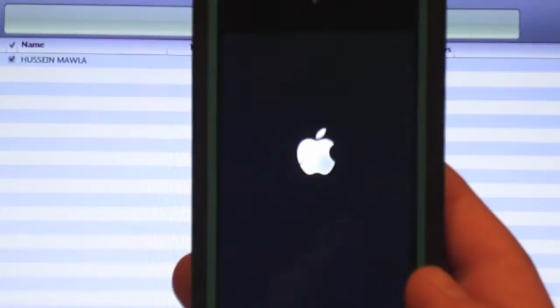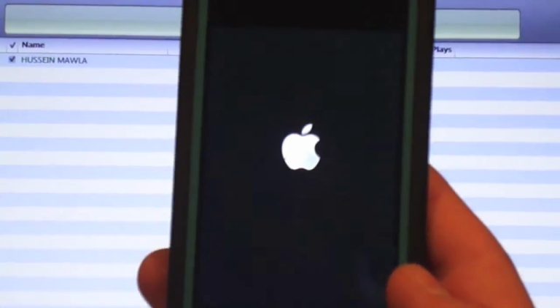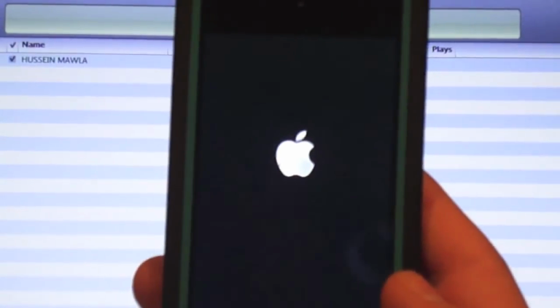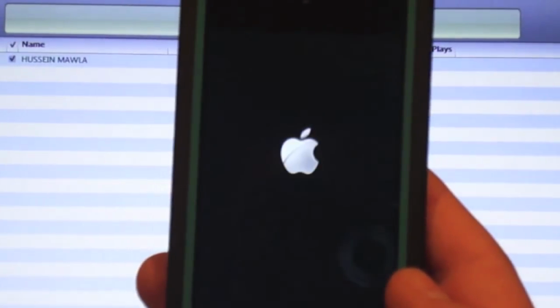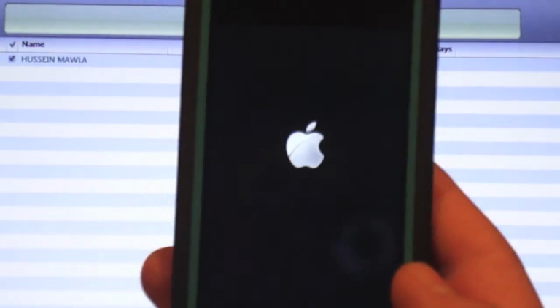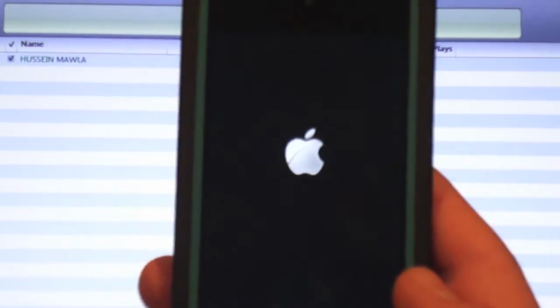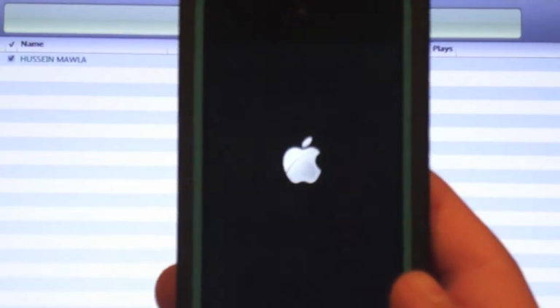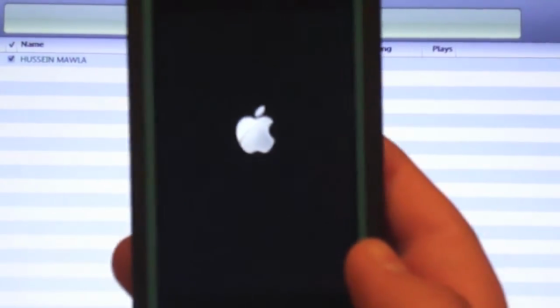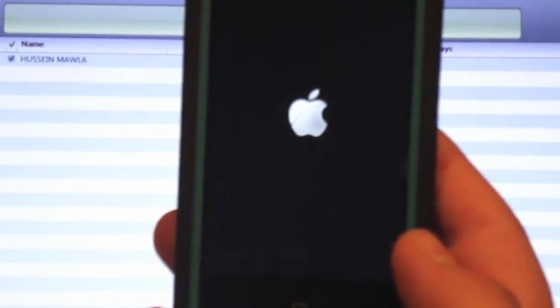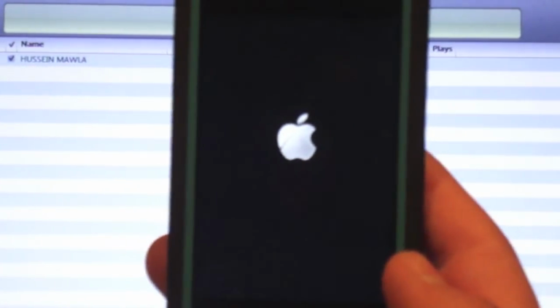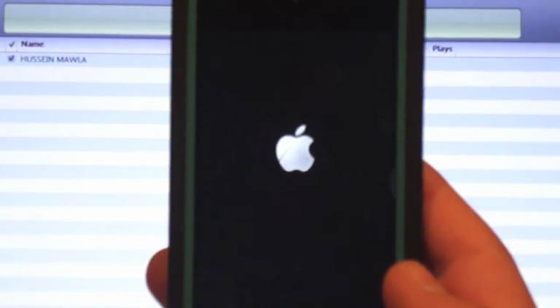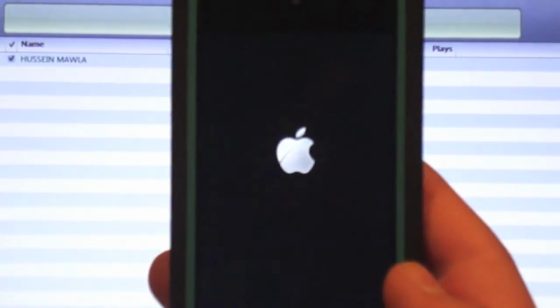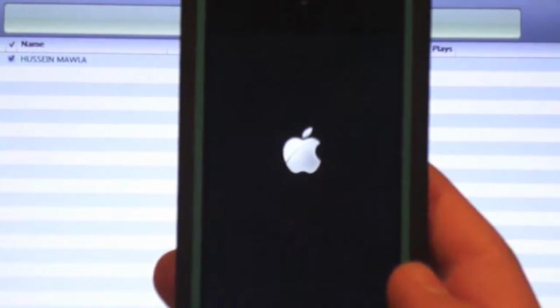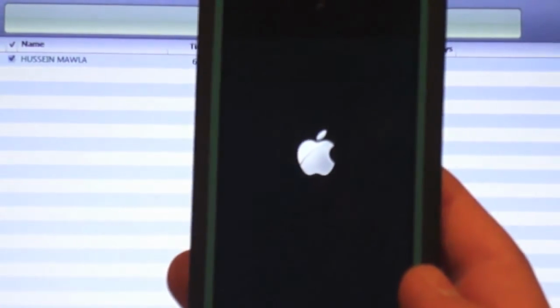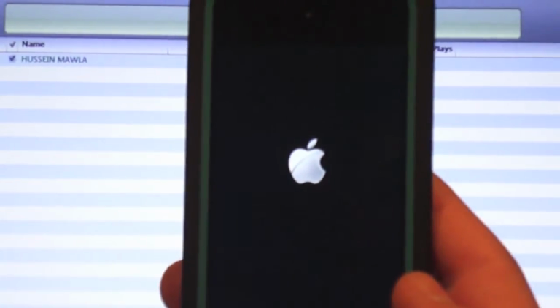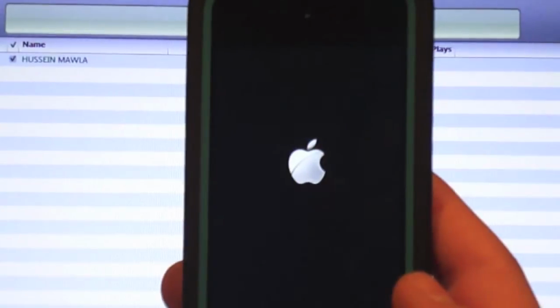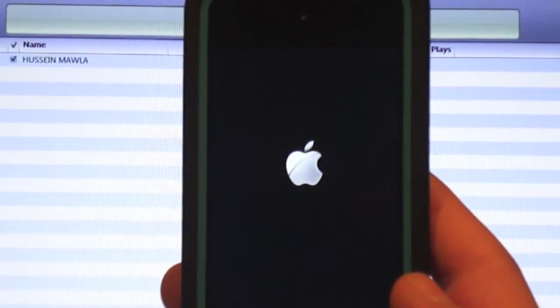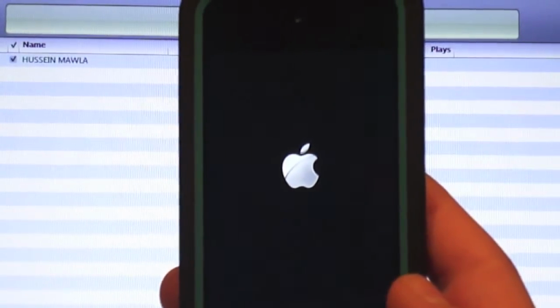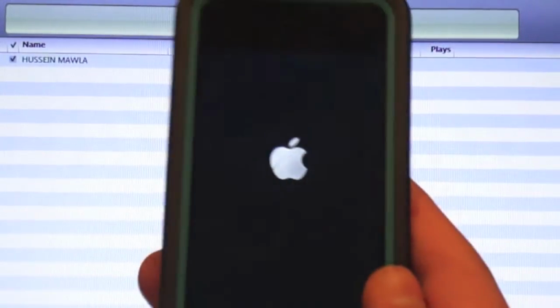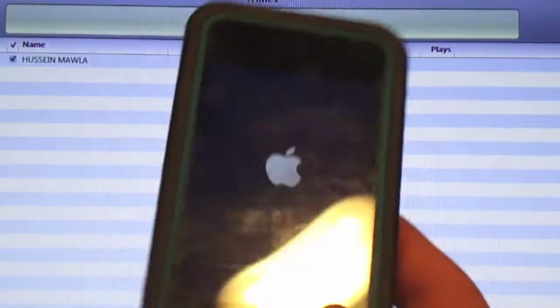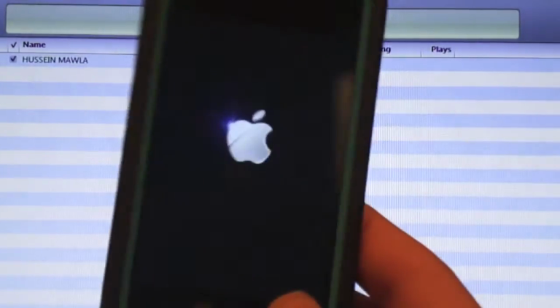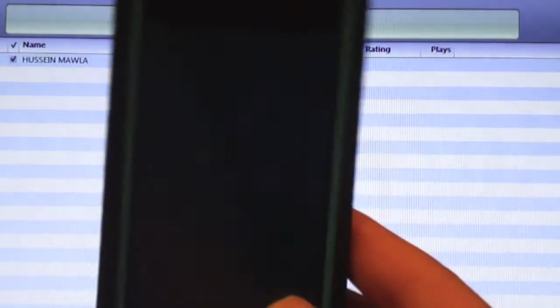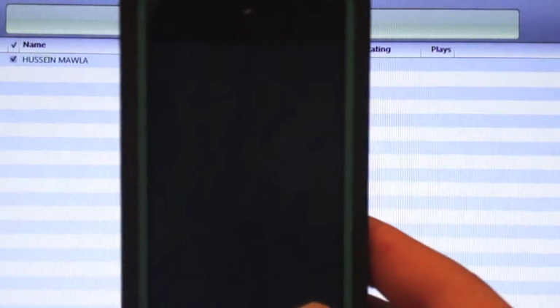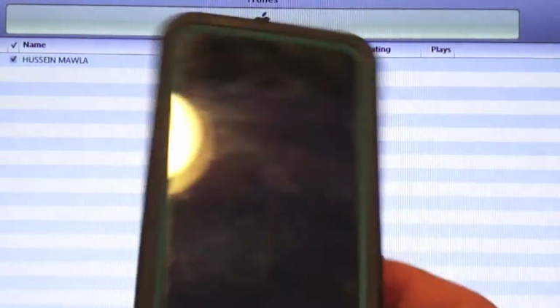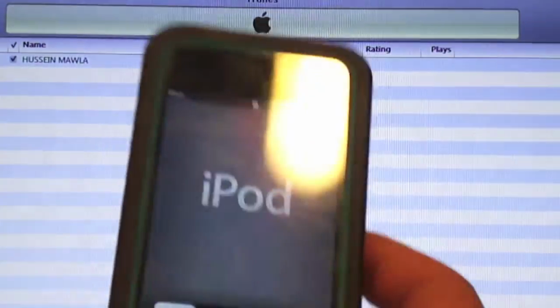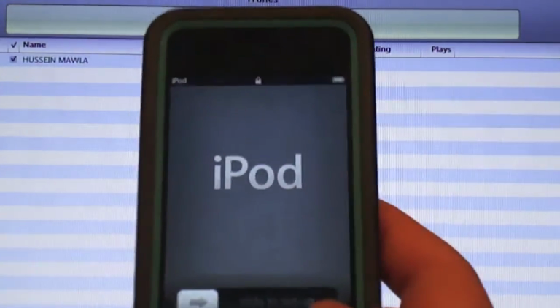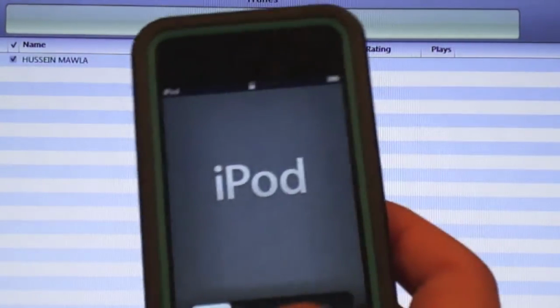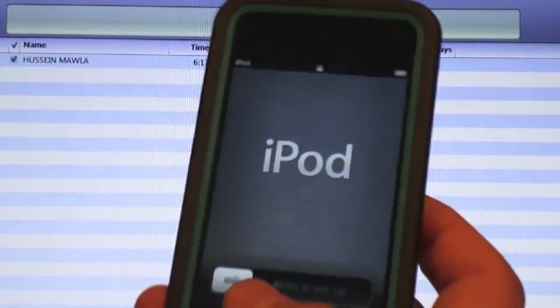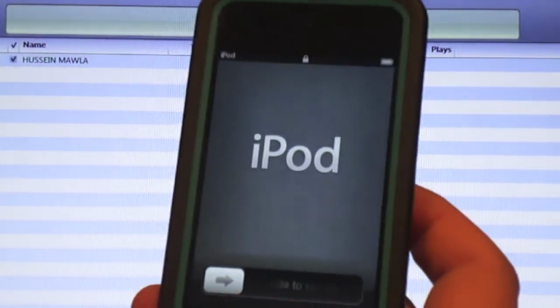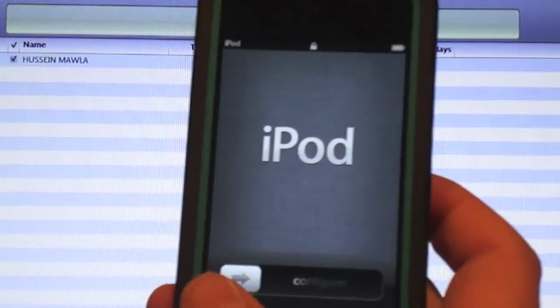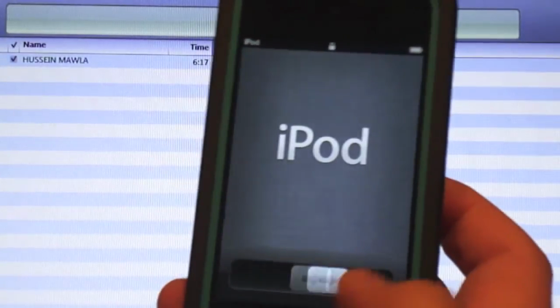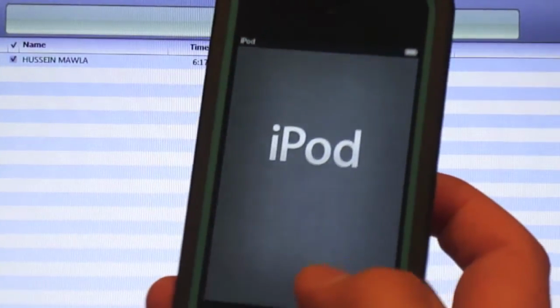I'm trying to make this as detailed as possible, so stay with me. Okay, after it should be done, now it should do that — now it says iPod, slide to set up.